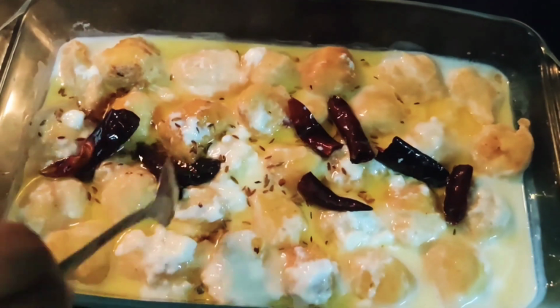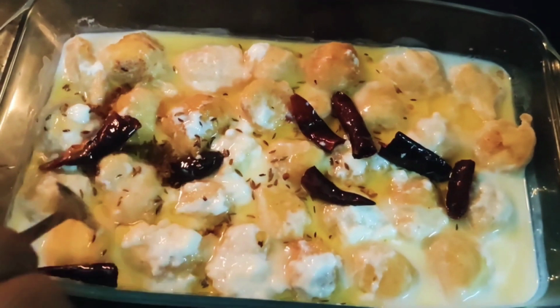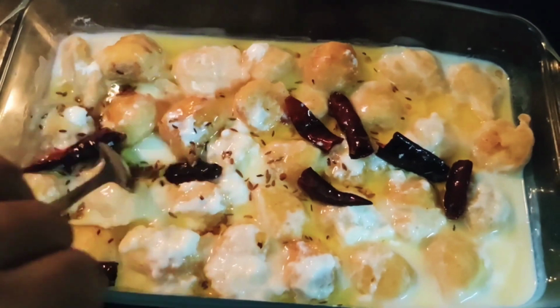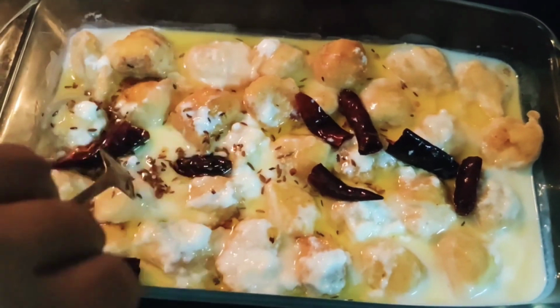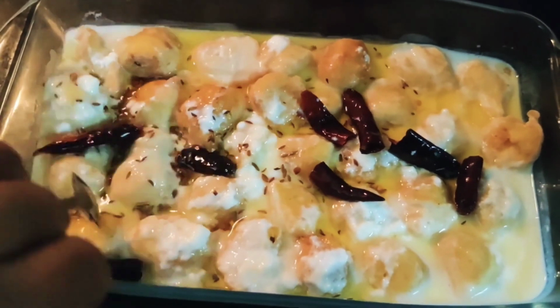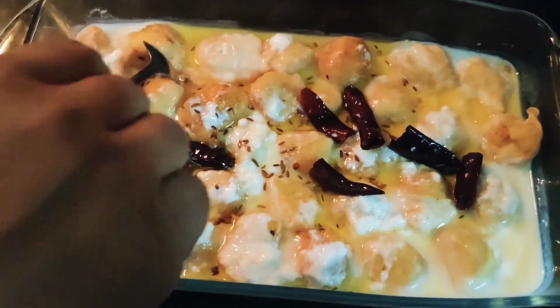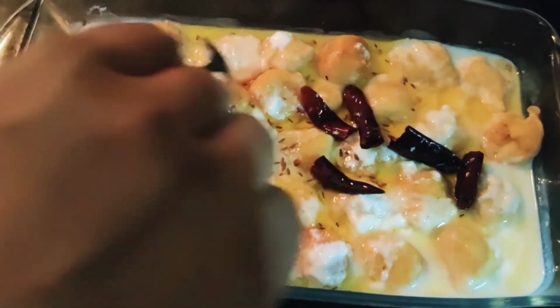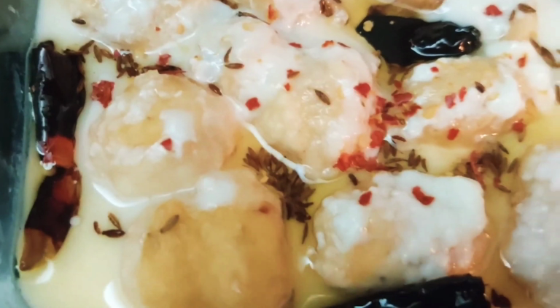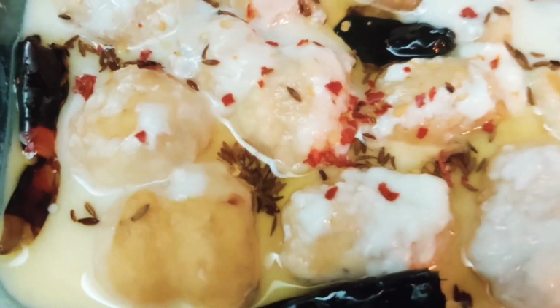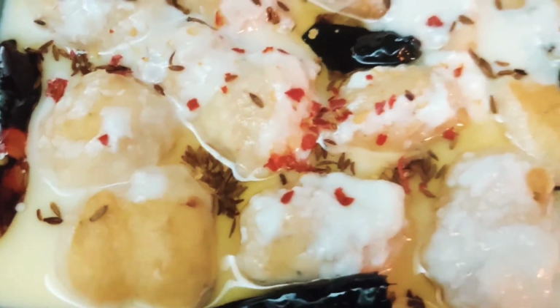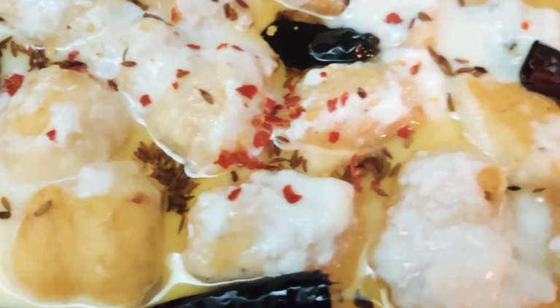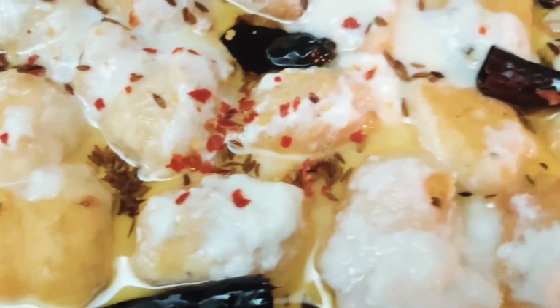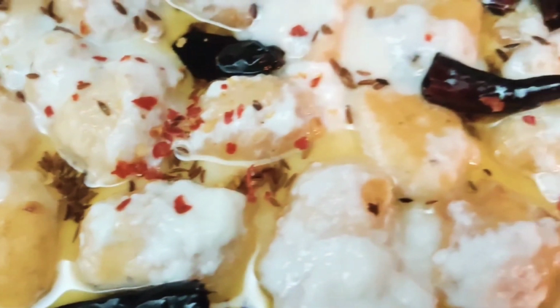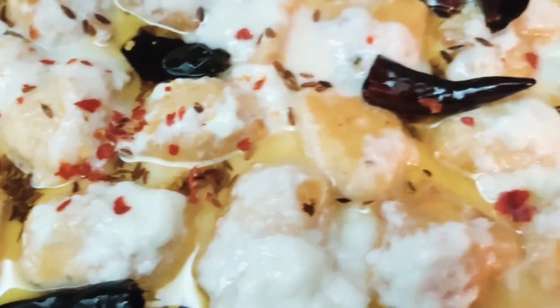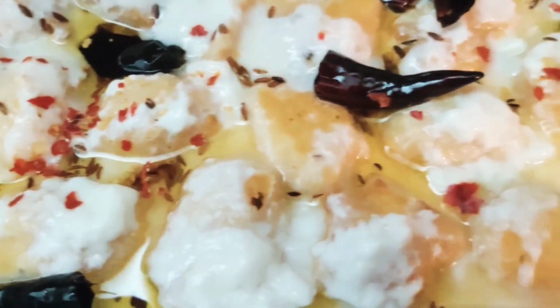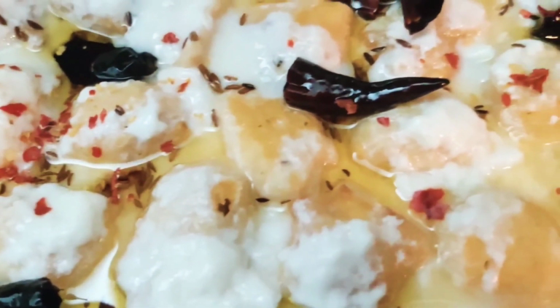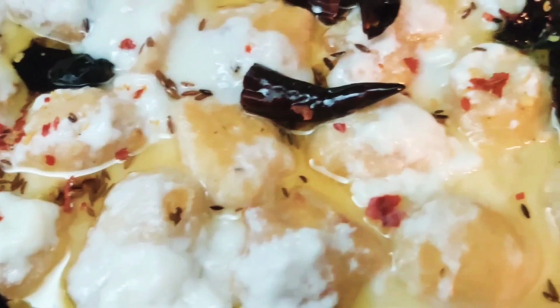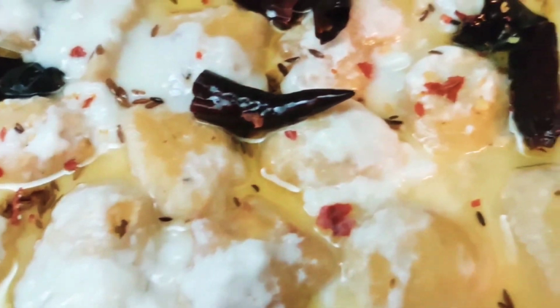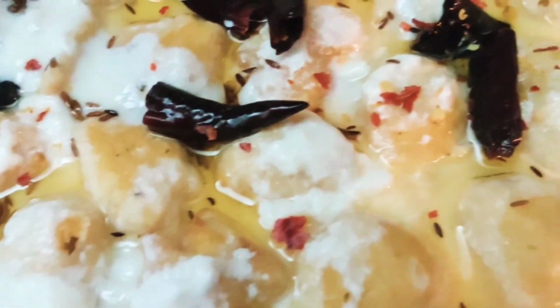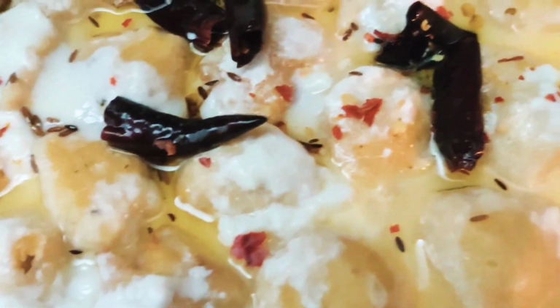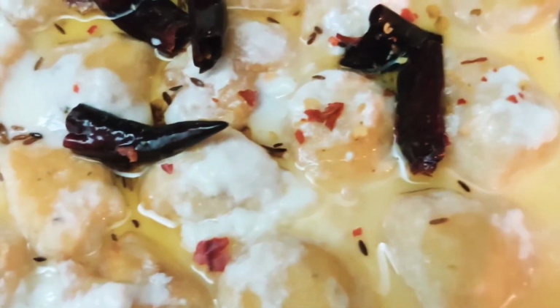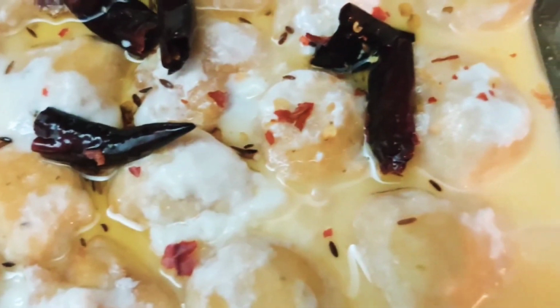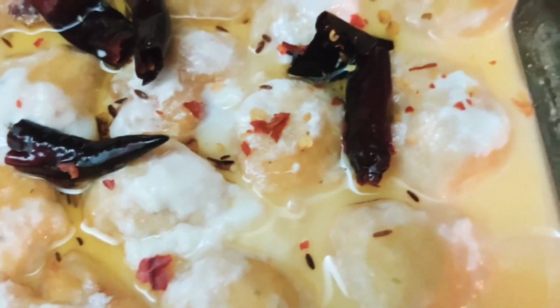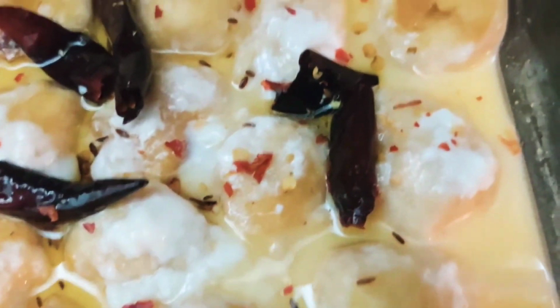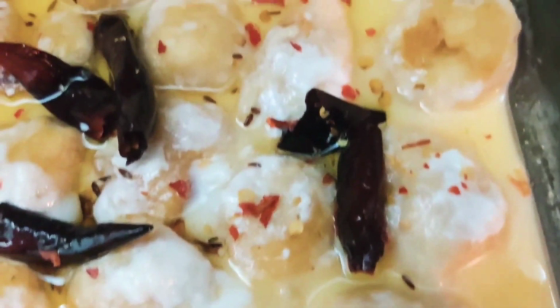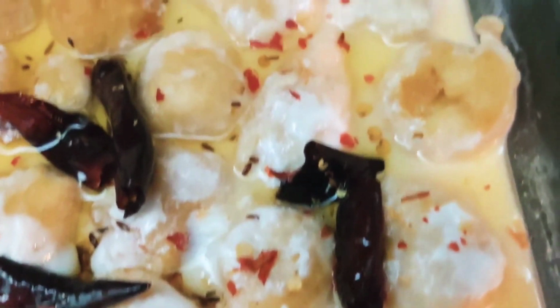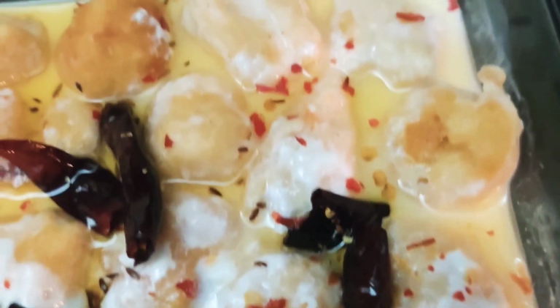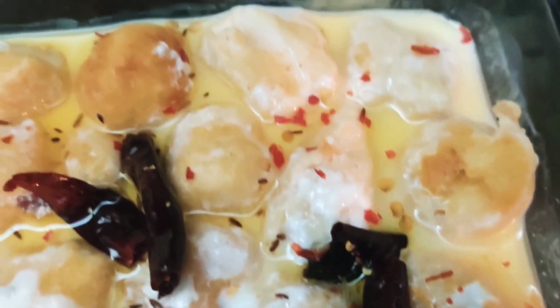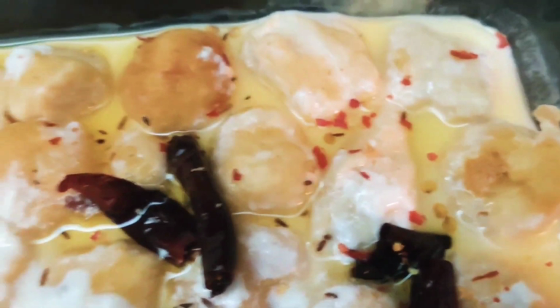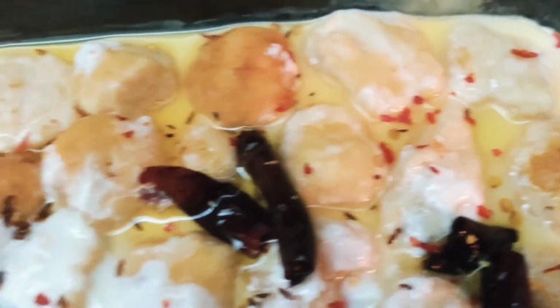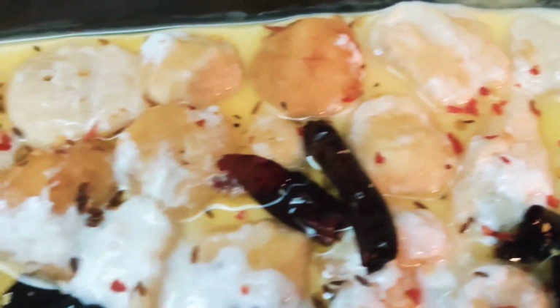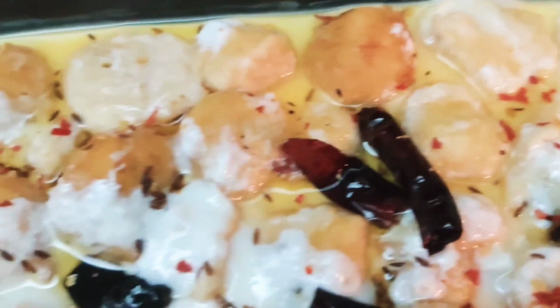You can also garnish it with some coriander leaves or red chili flakes. The yummy and delicious dahi vada are ready now.